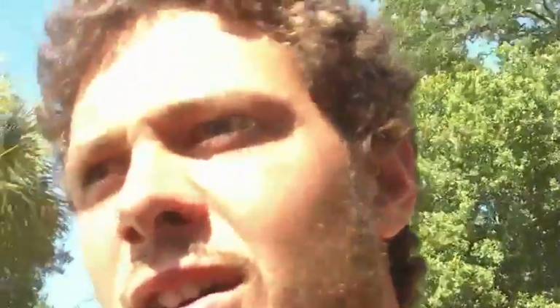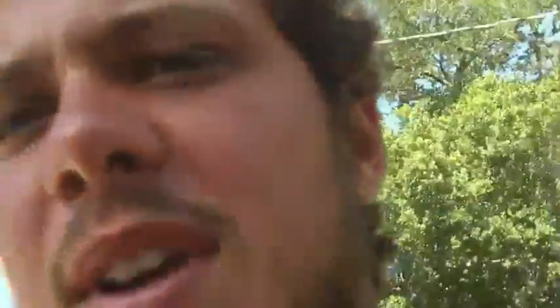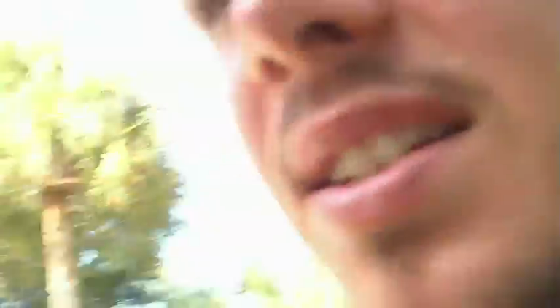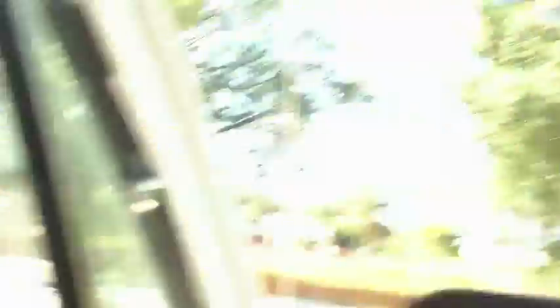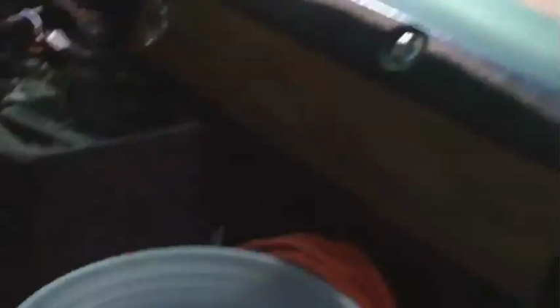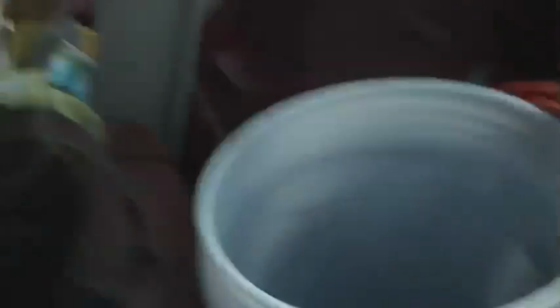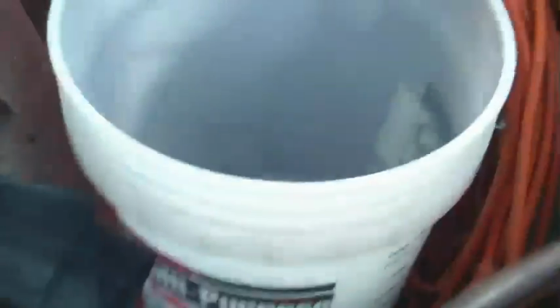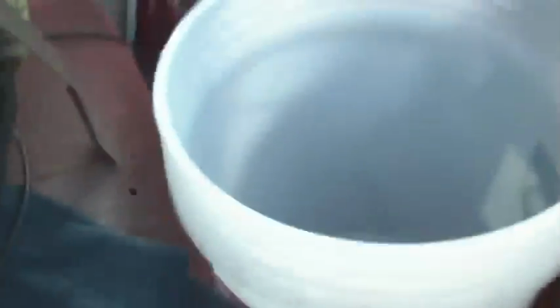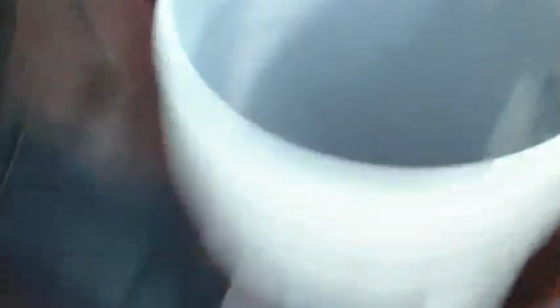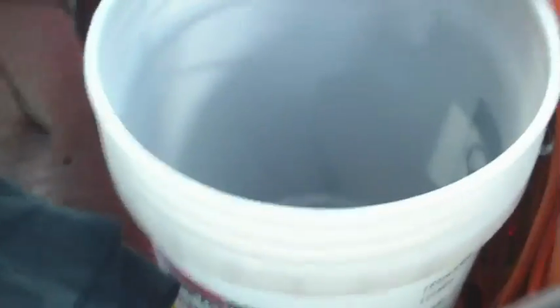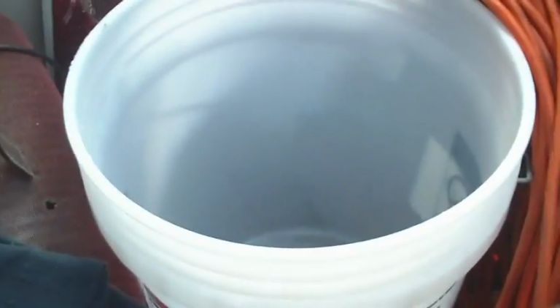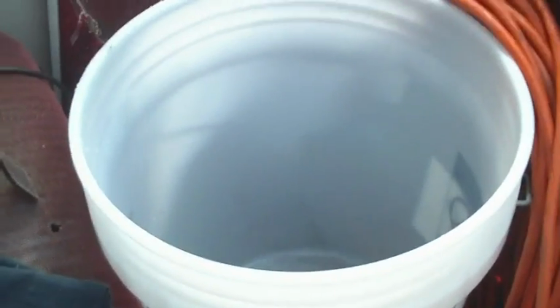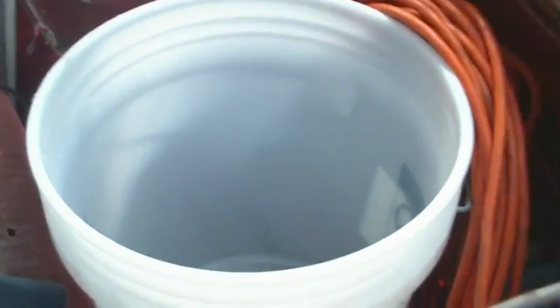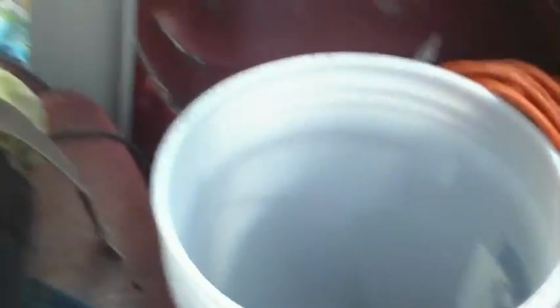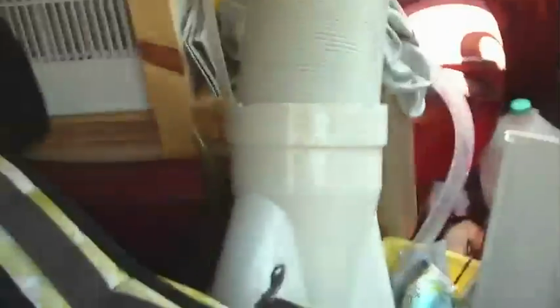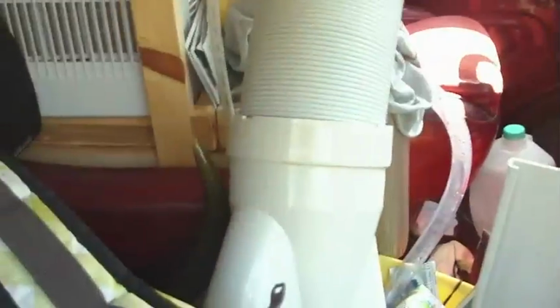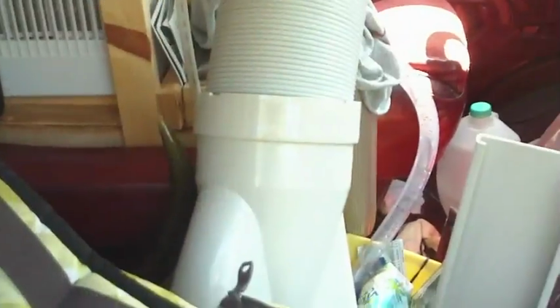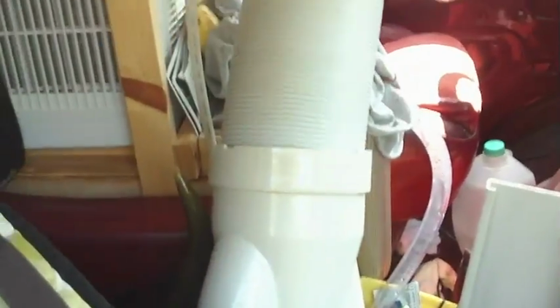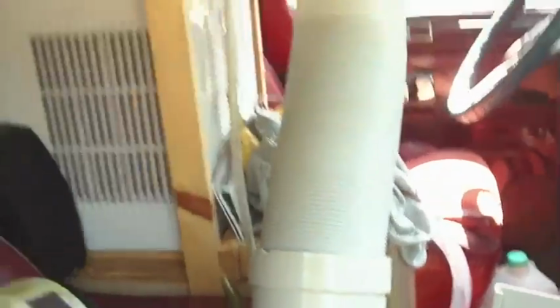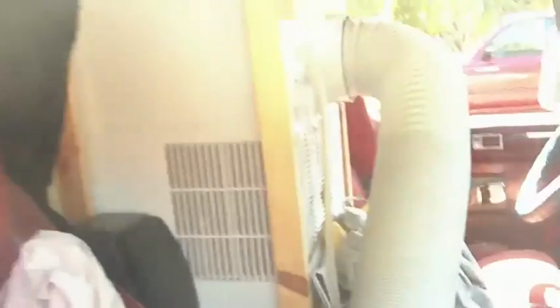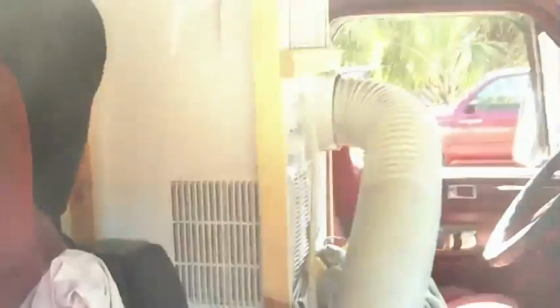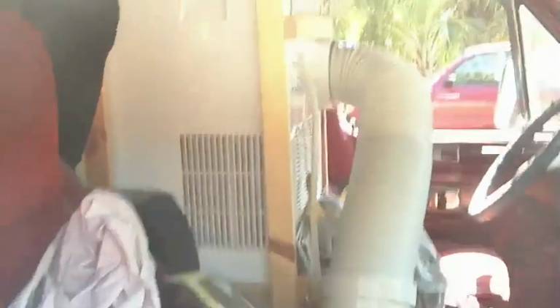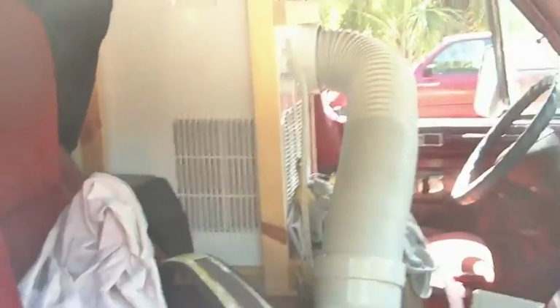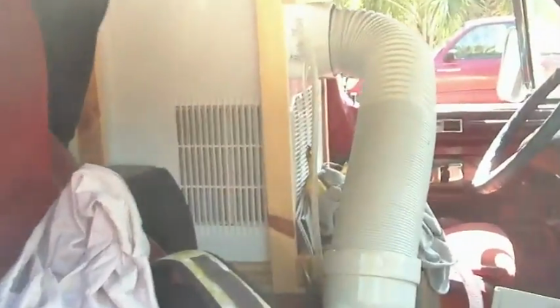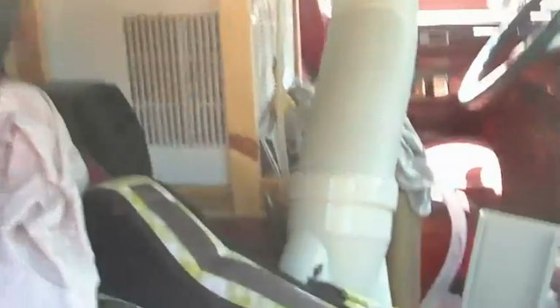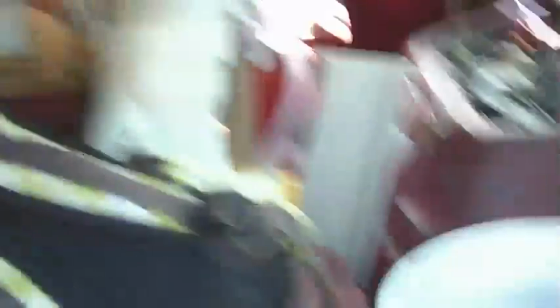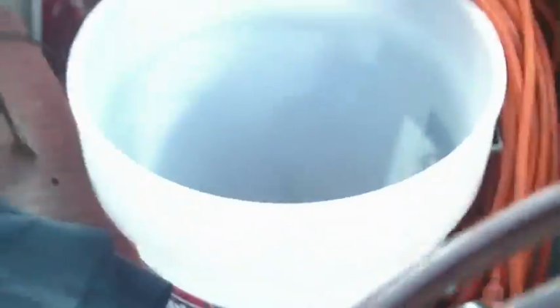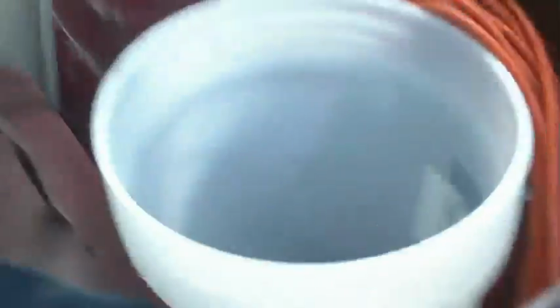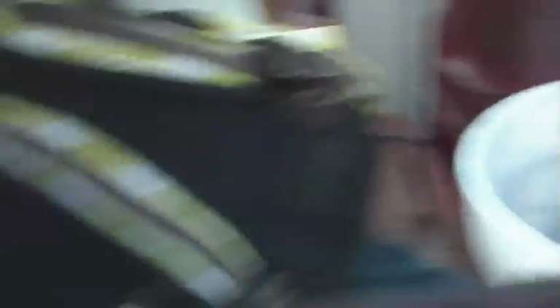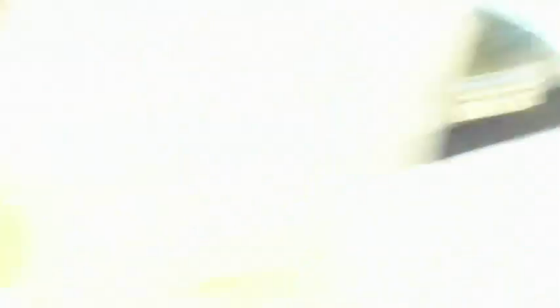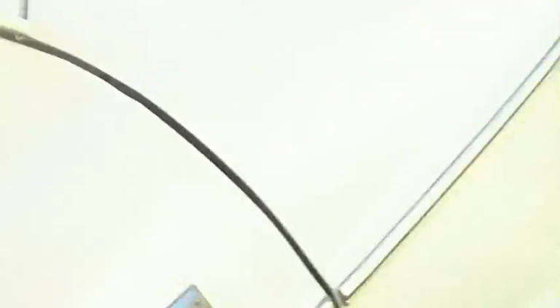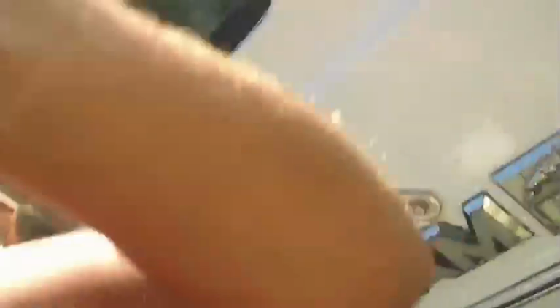Also, my AC unit — I collect condensate in this bucket right here. This is the unit, and I watered the plants with that this morning.